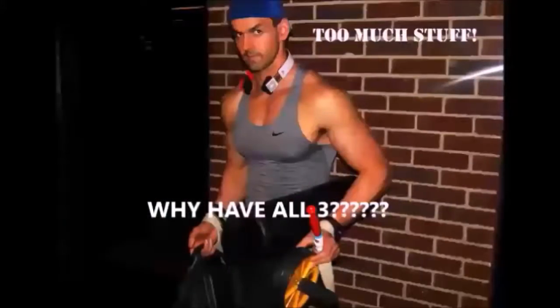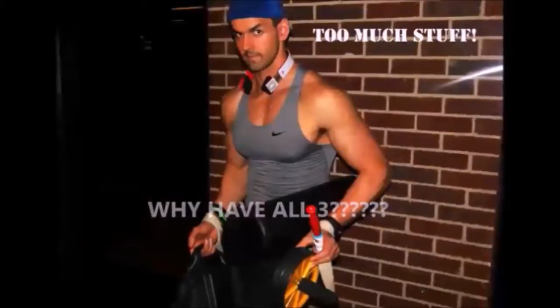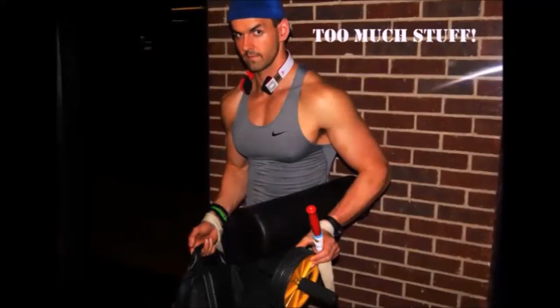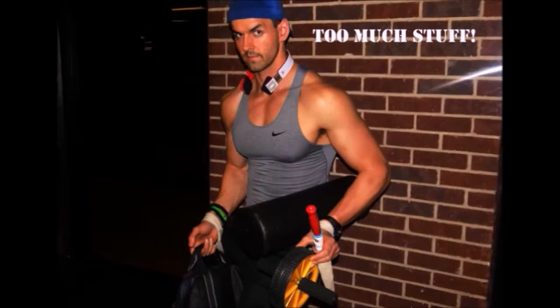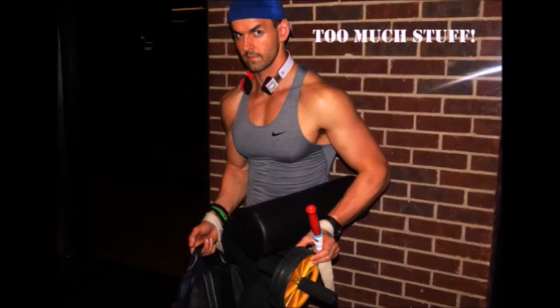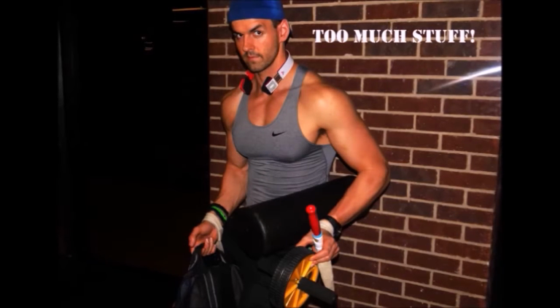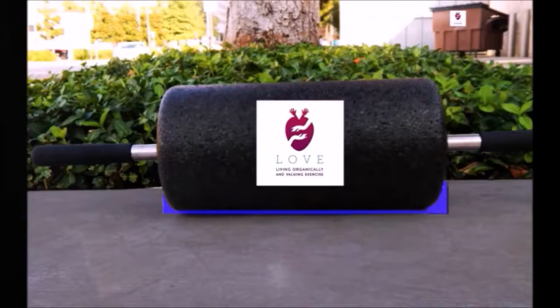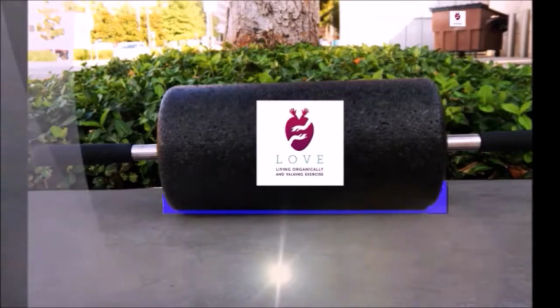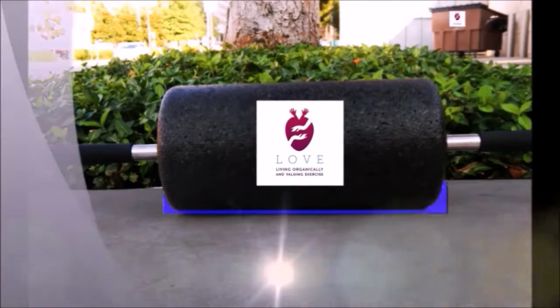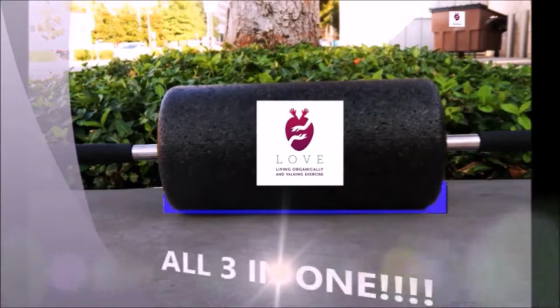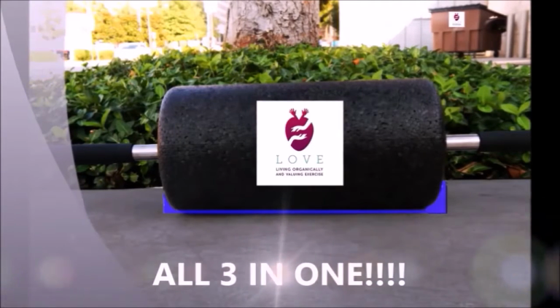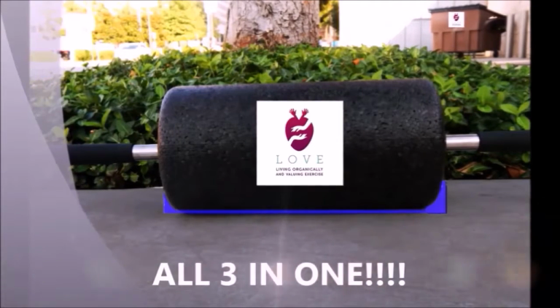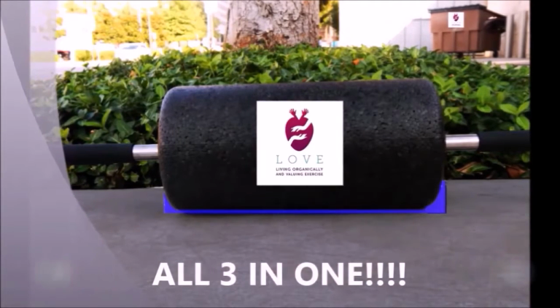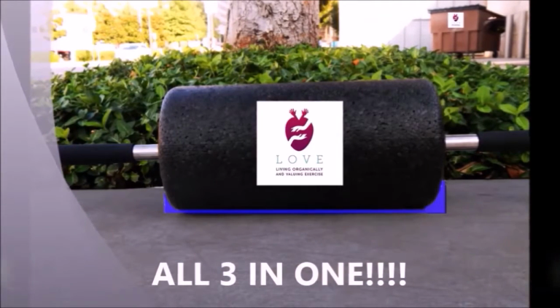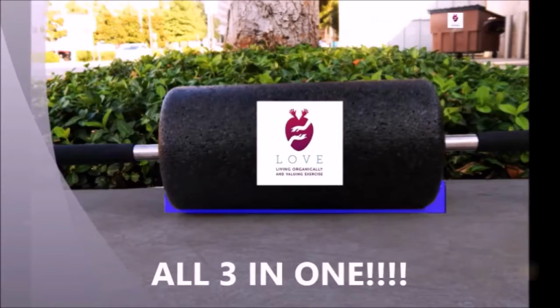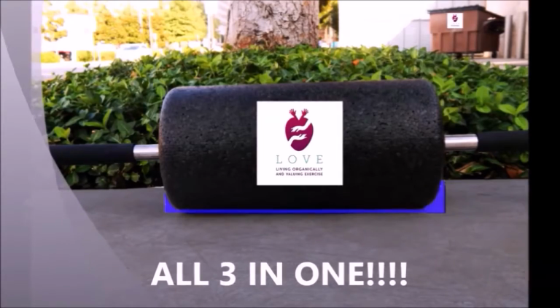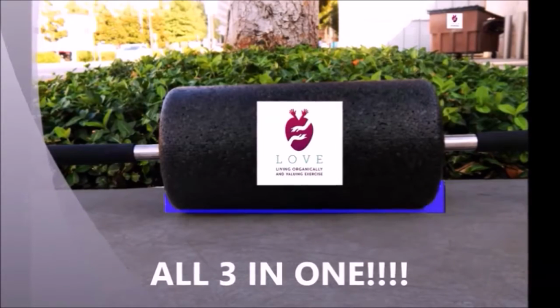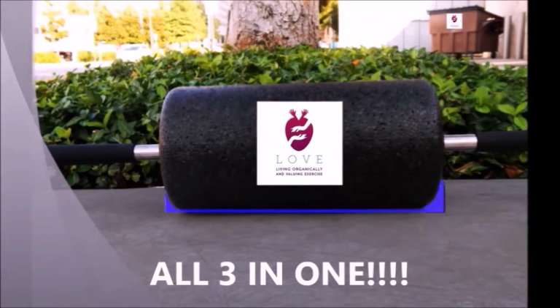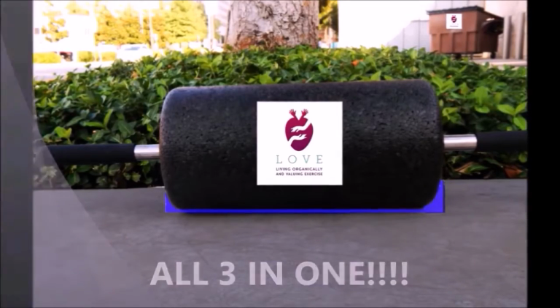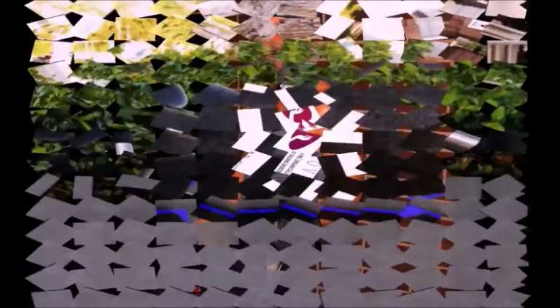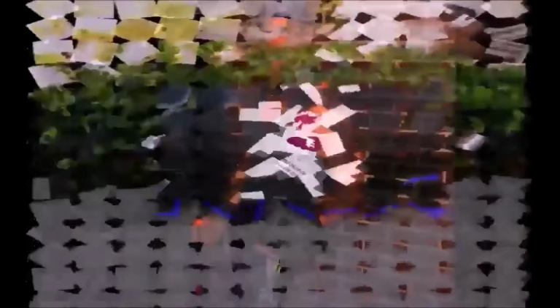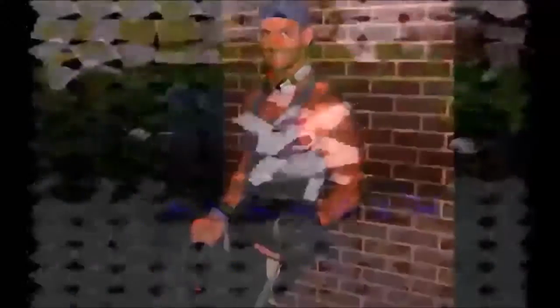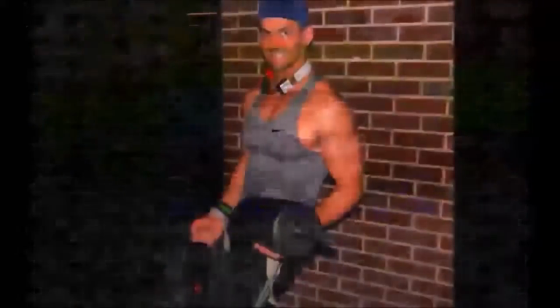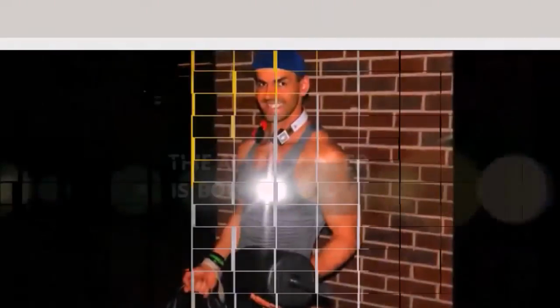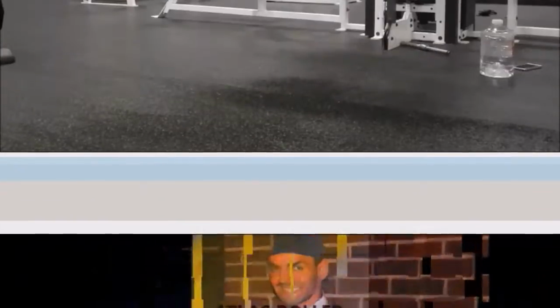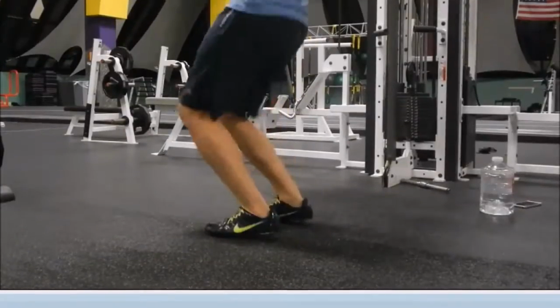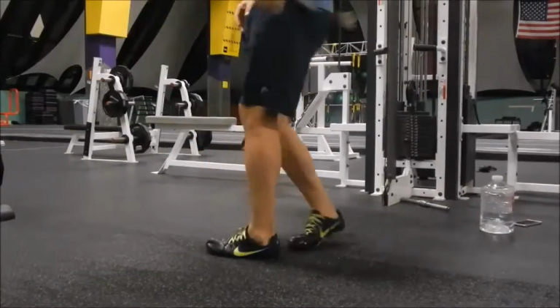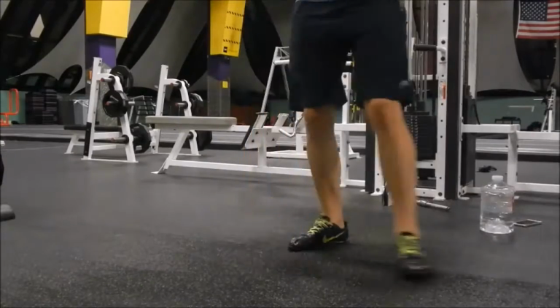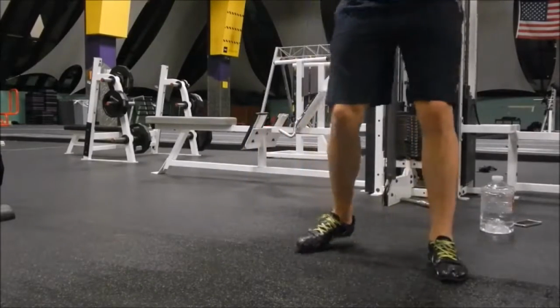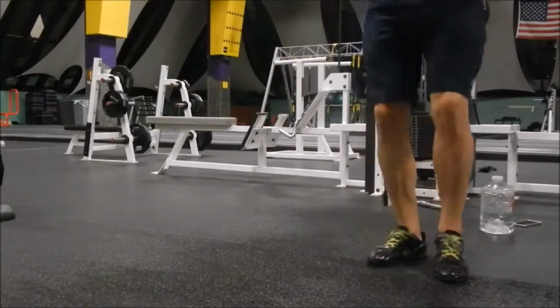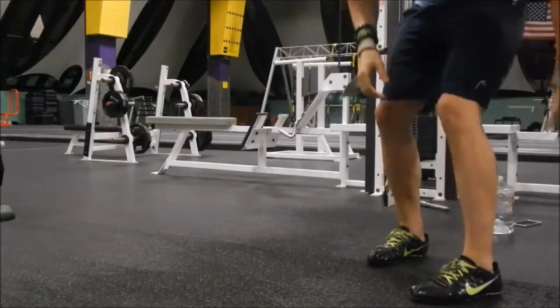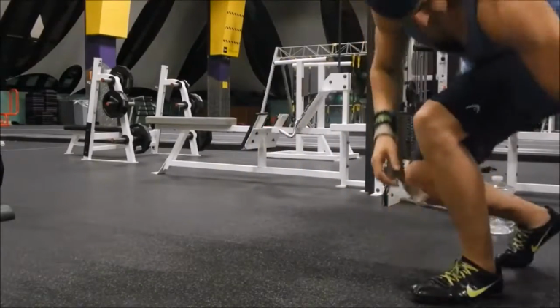Welcome back to my YouTube channel, this is Mark Harman from marklove1769.tumblr.com, featuring the Atlas Roller from atlasfoamroller.com.